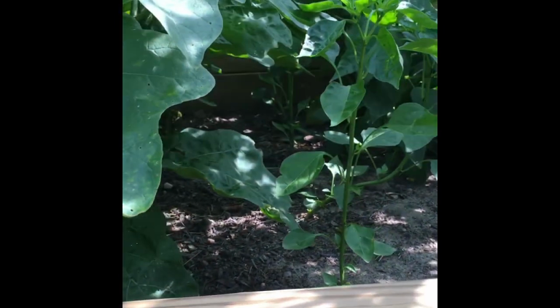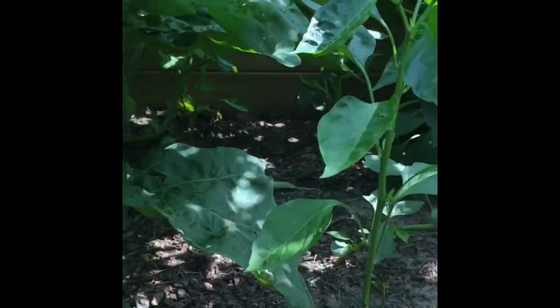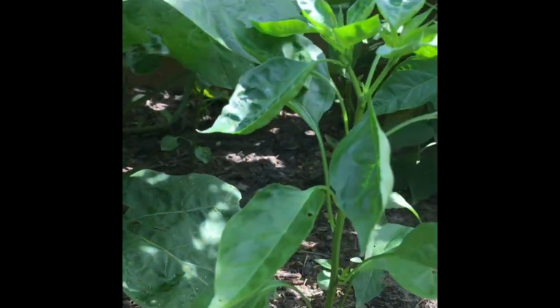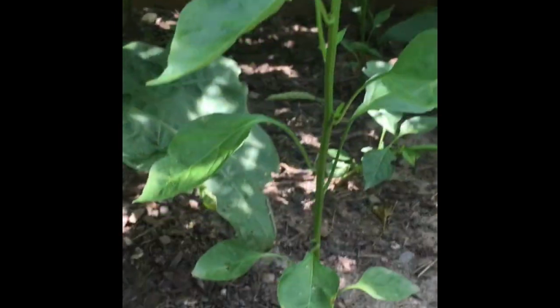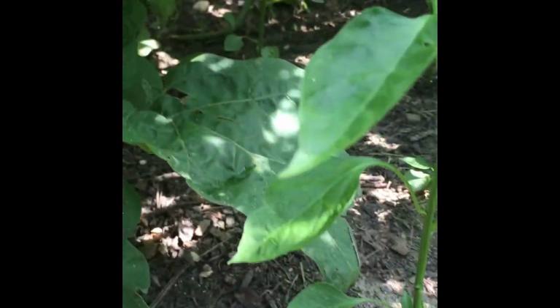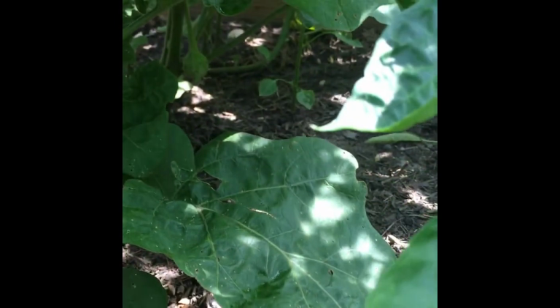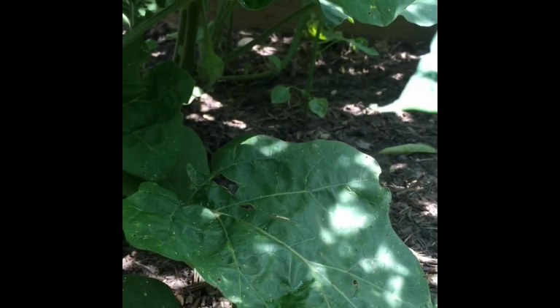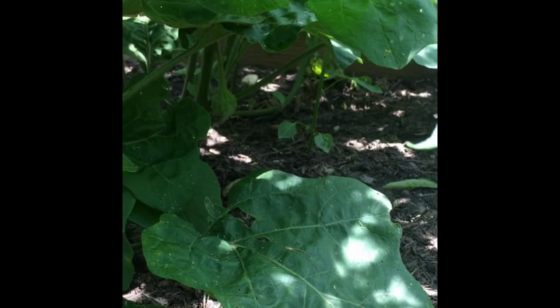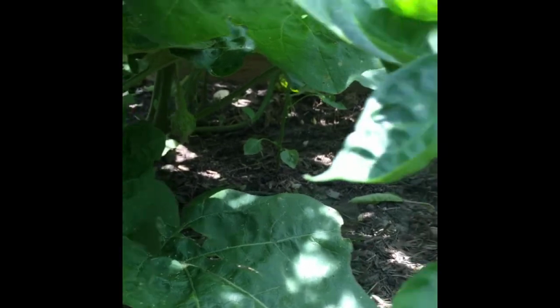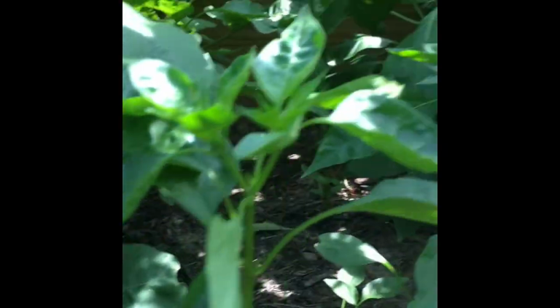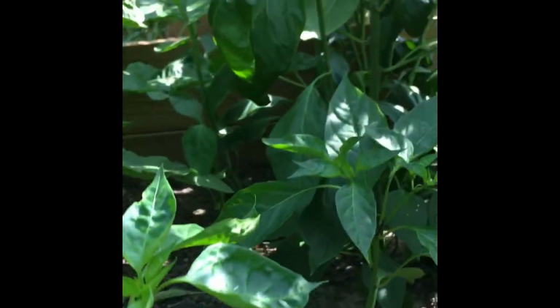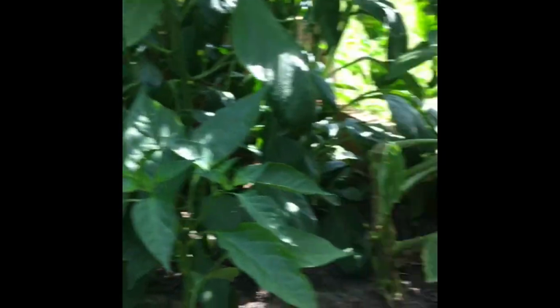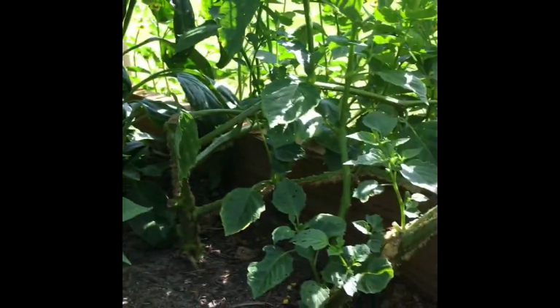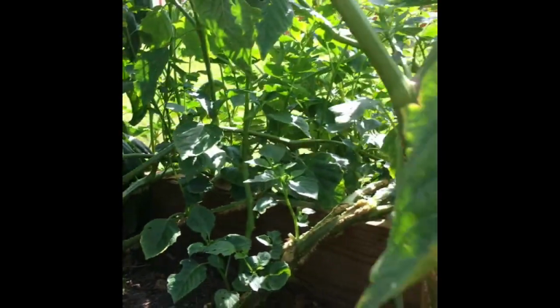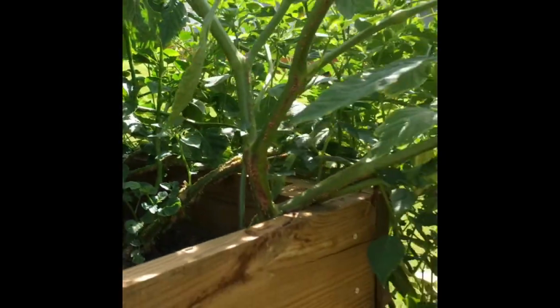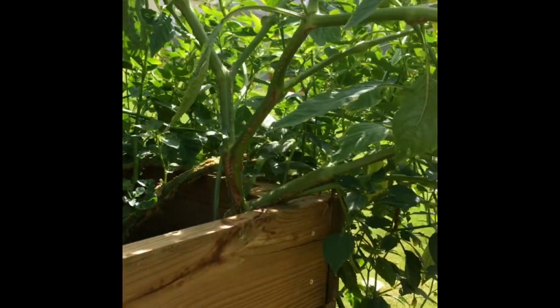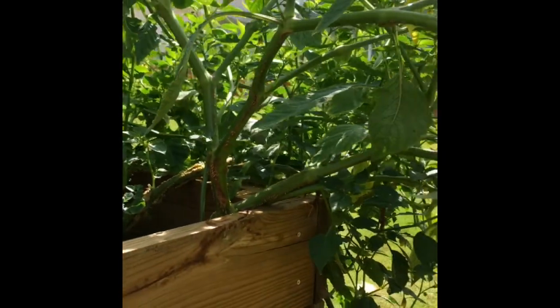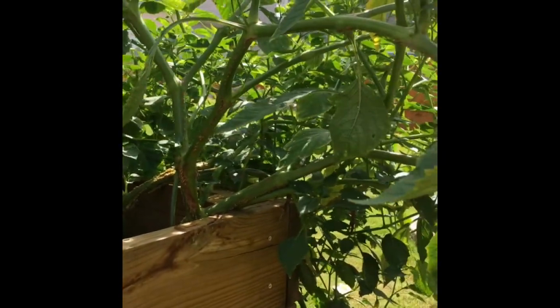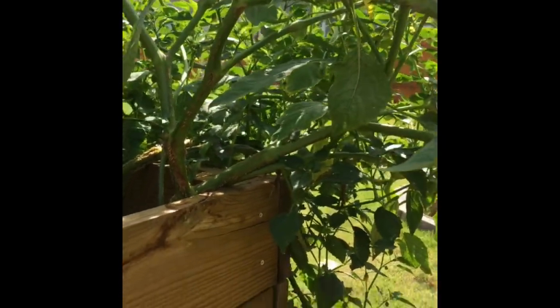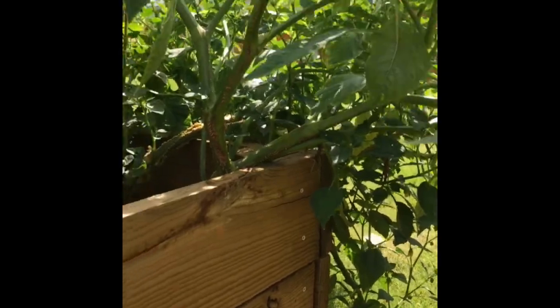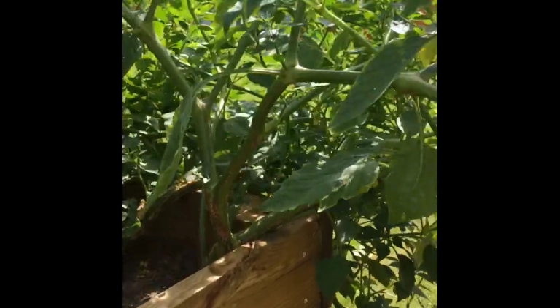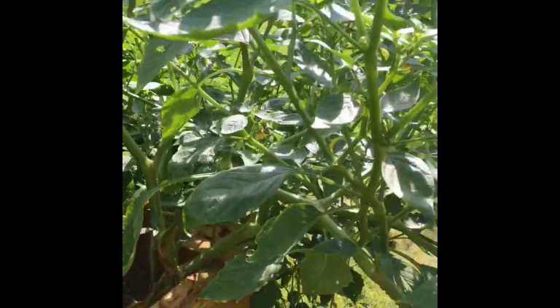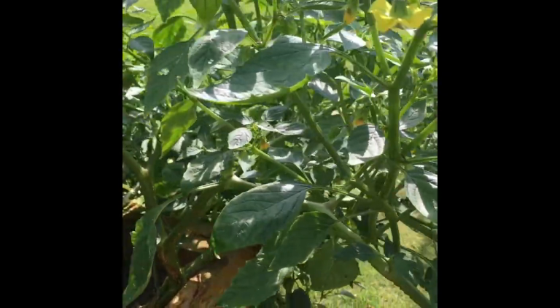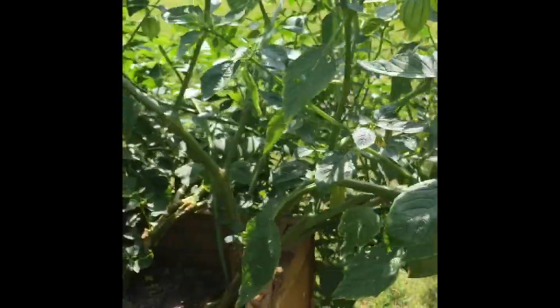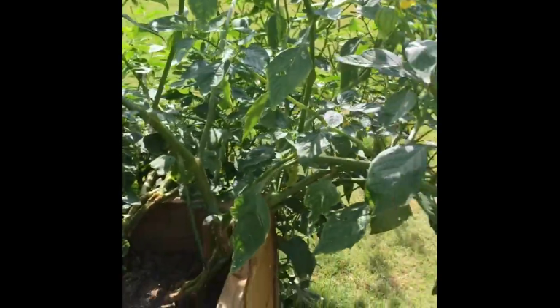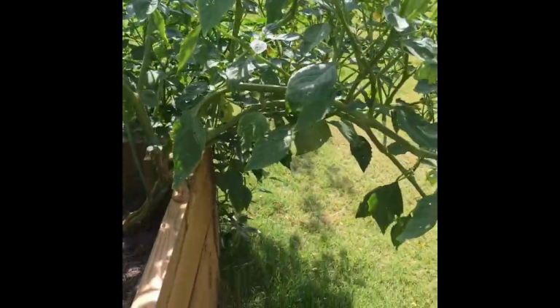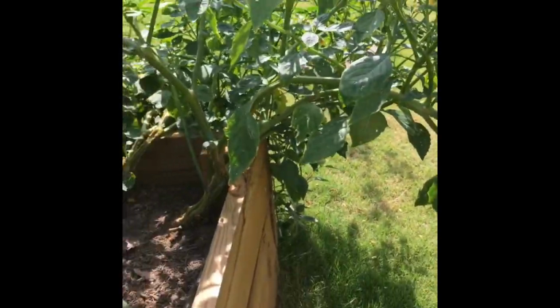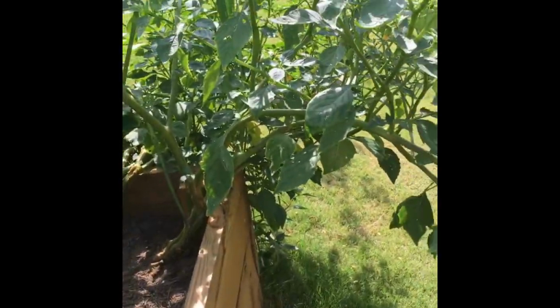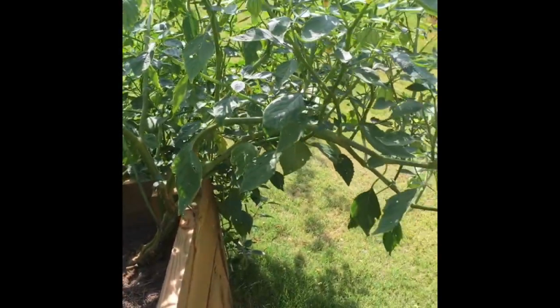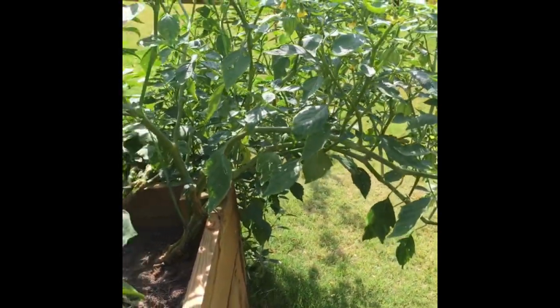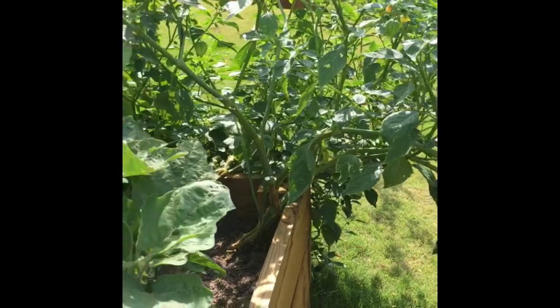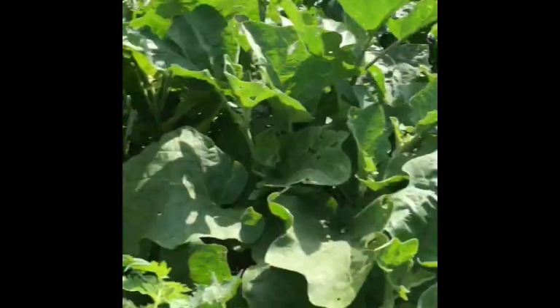Some cayenne peppers here are planted next to the eggplants. They are not getting enough sun because of the tomato plant that grew very huge — much bigger than I expected.